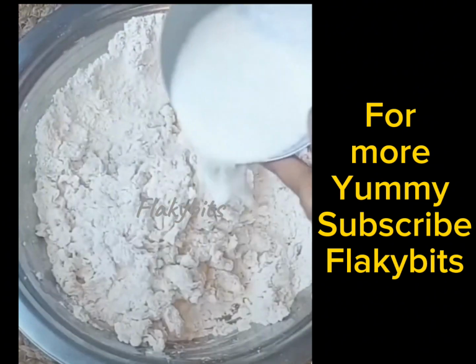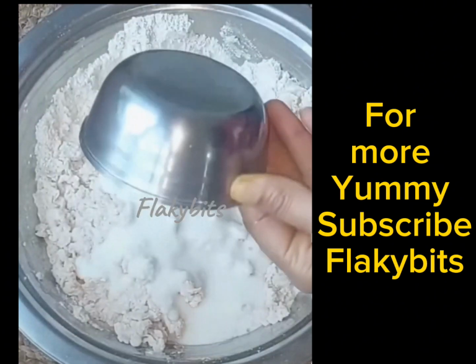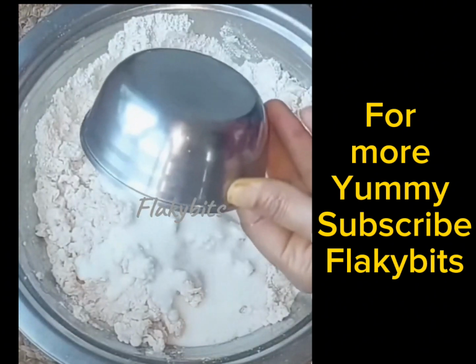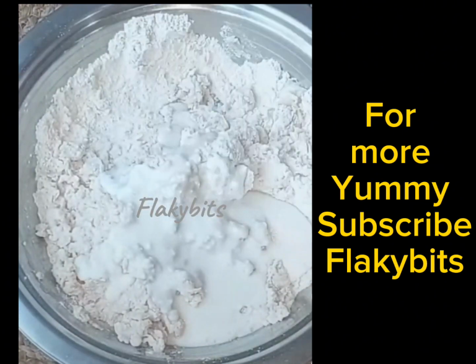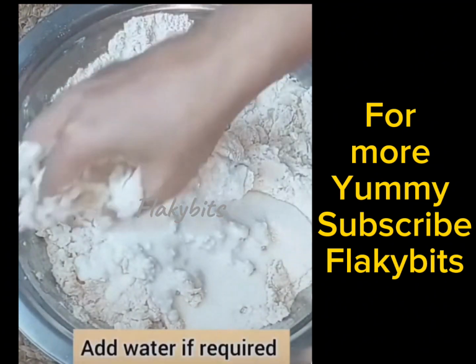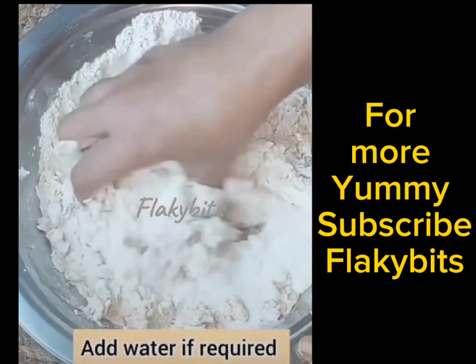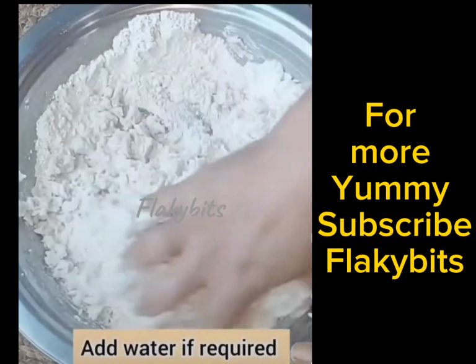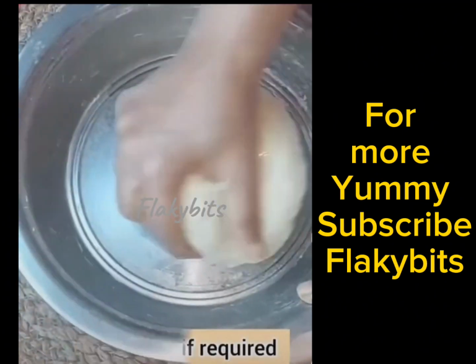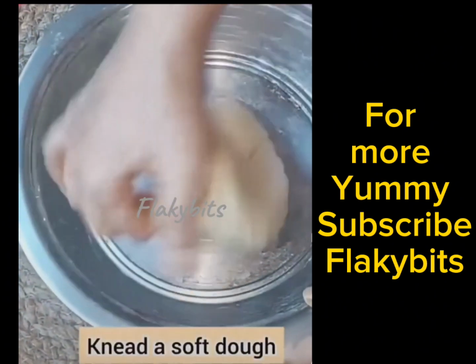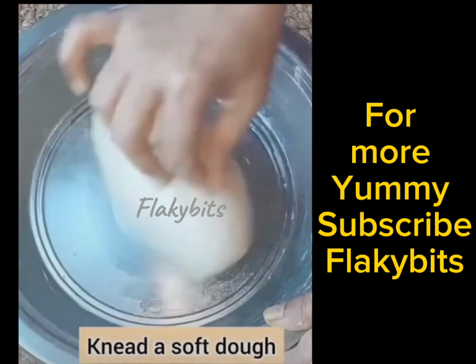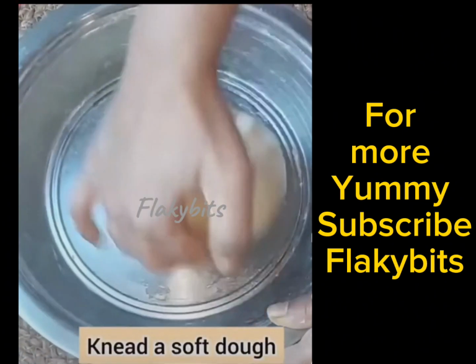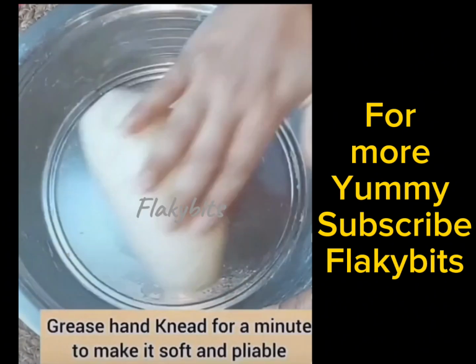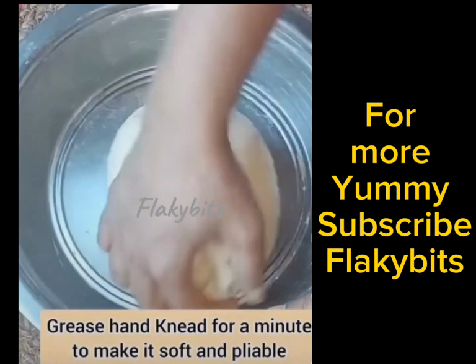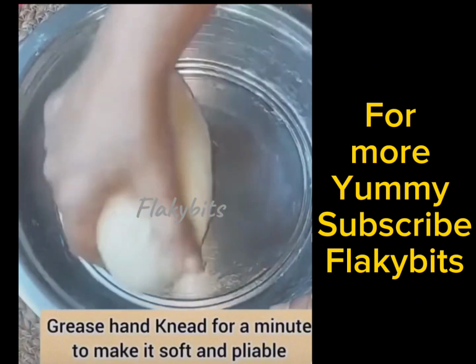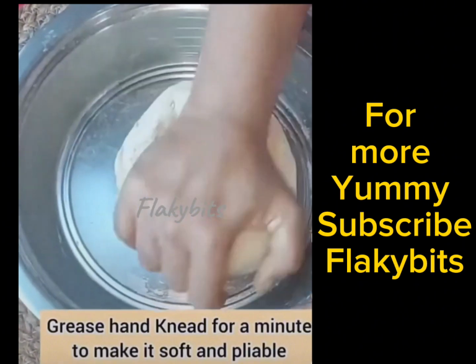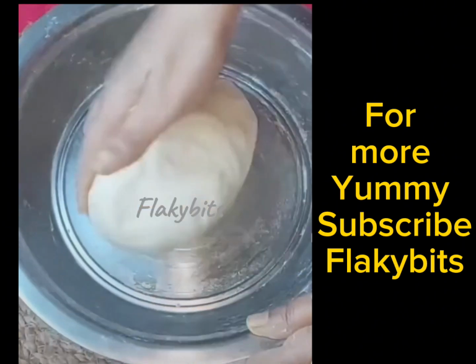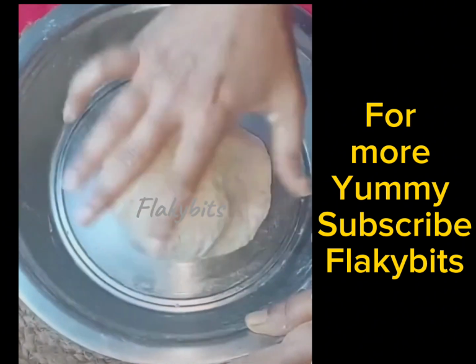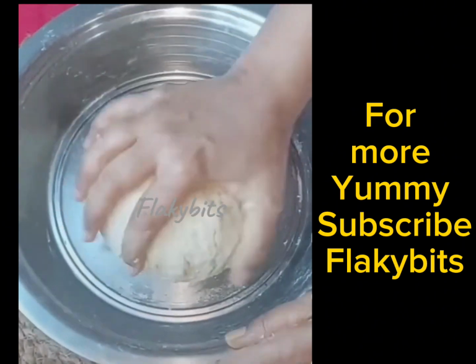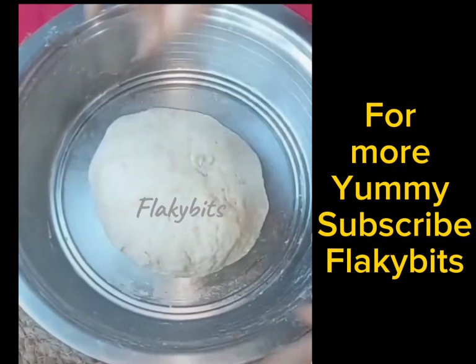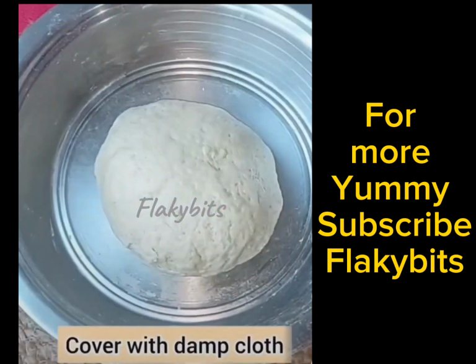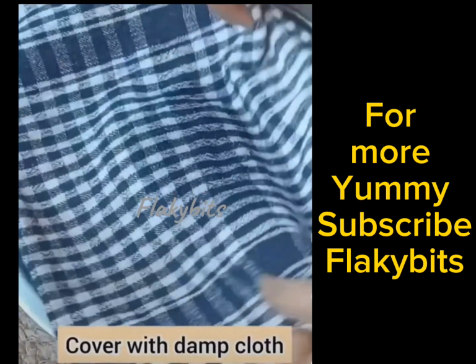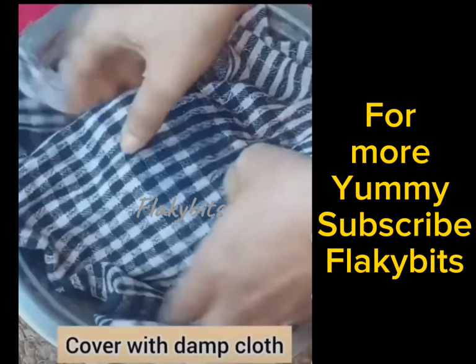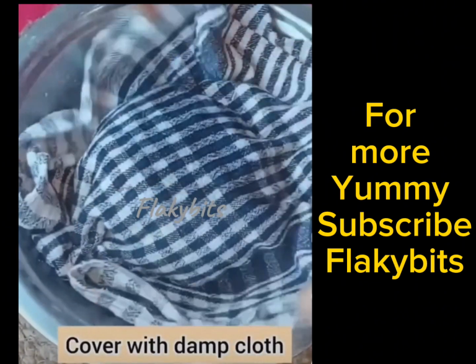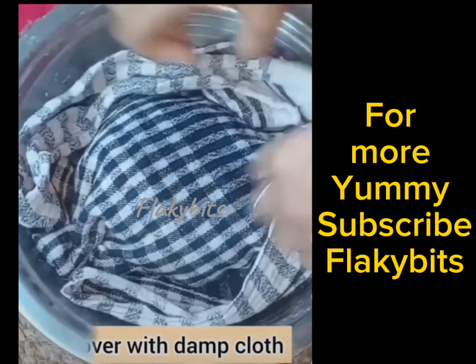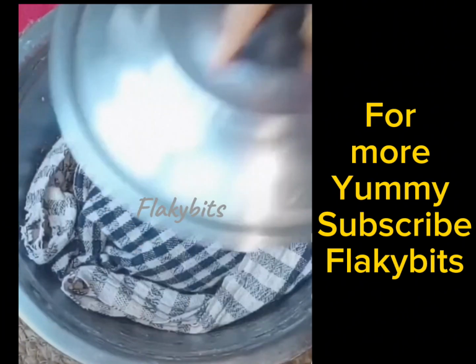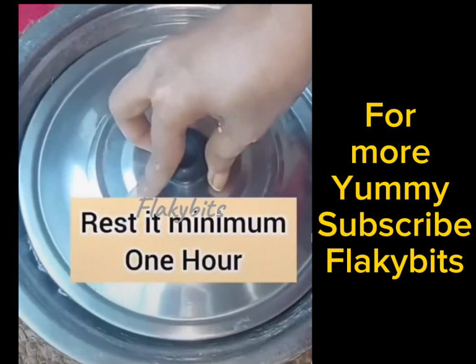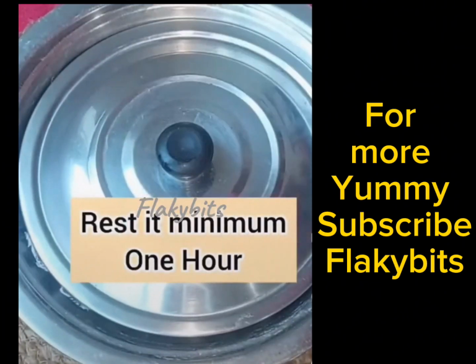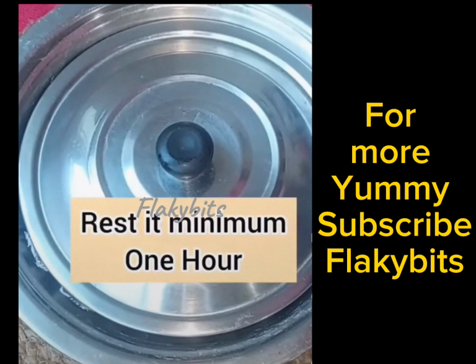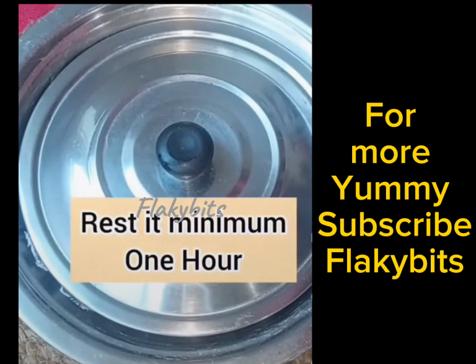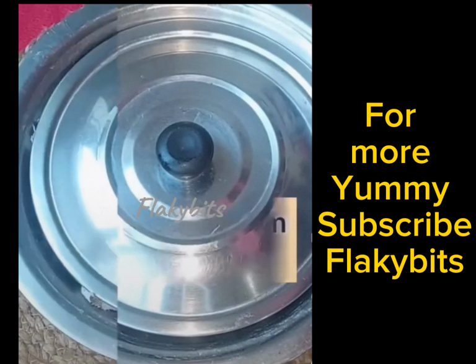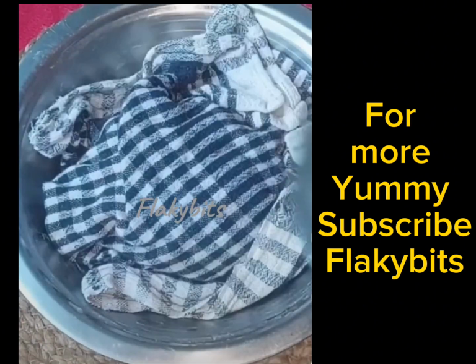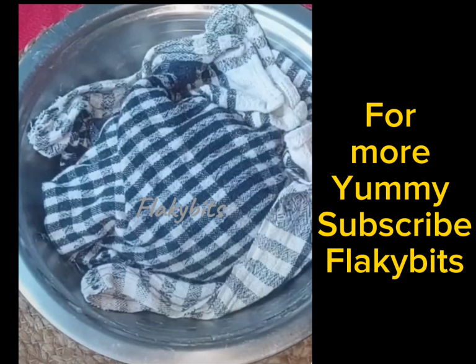Achhe se combine karenge. Ab hum wet mixture ko dry ingredients mein dalenge aur ek soft dough tayaar karenge. Soft dough ko 2 minutes tak knead karenge.